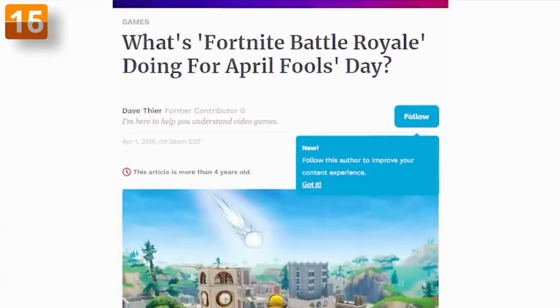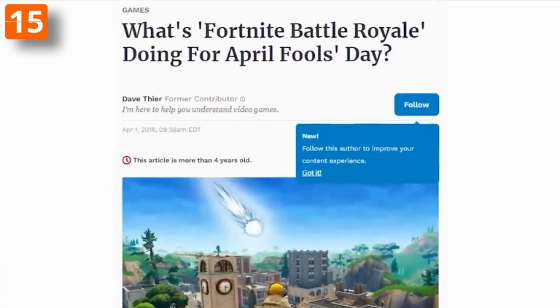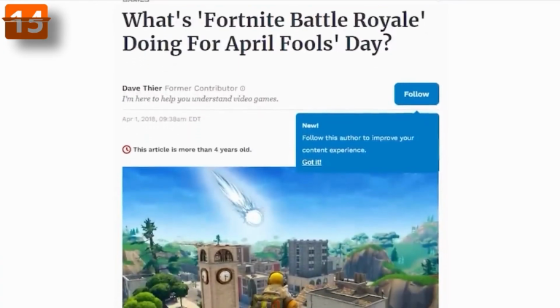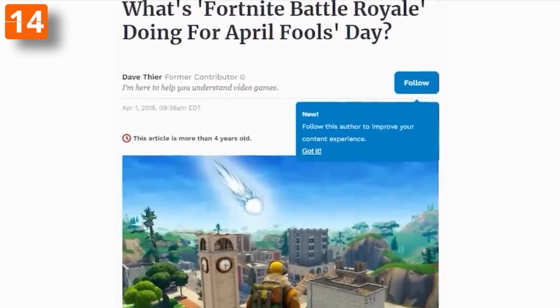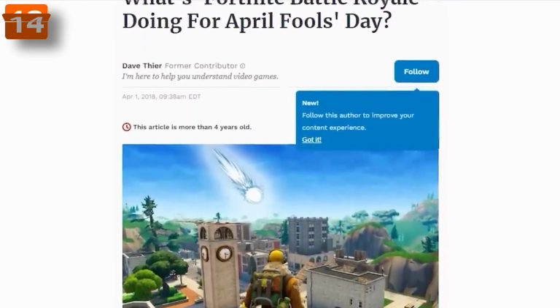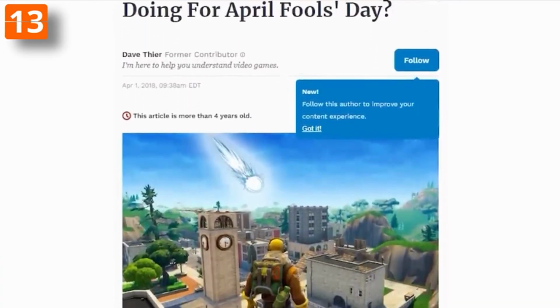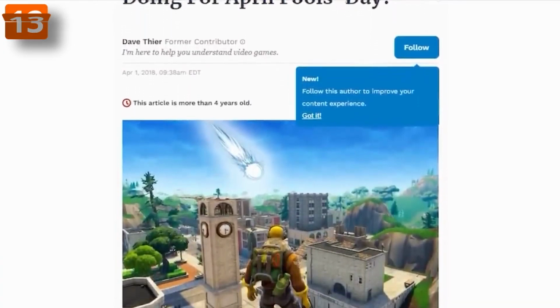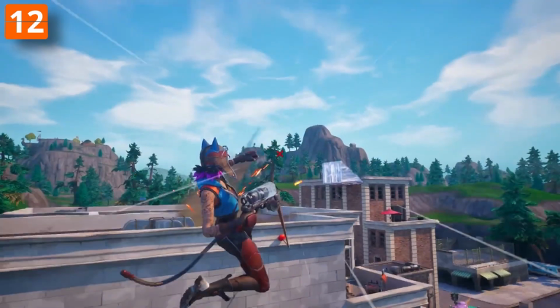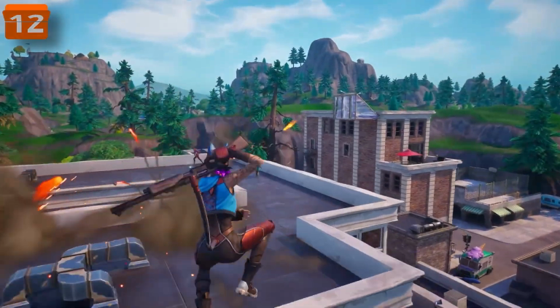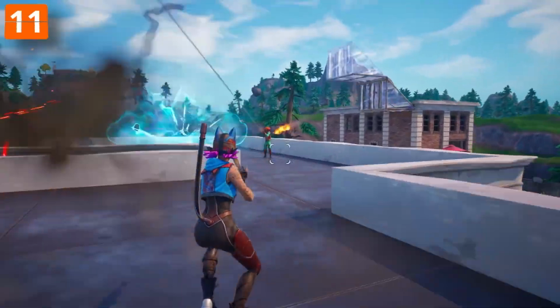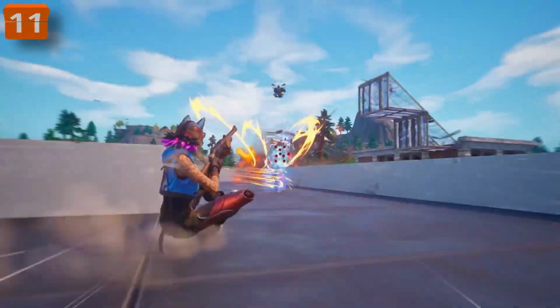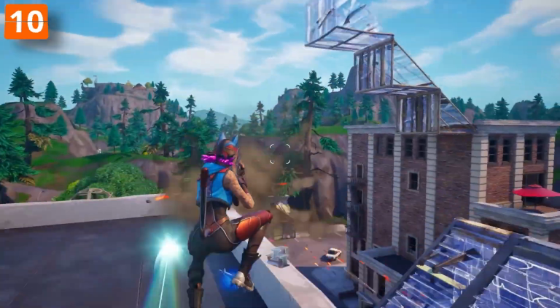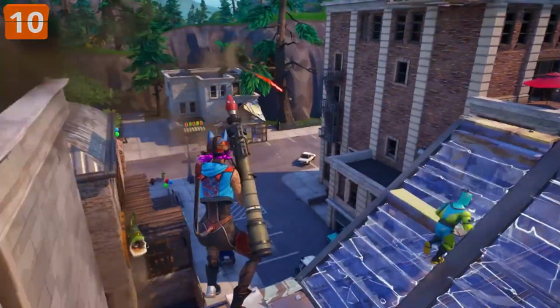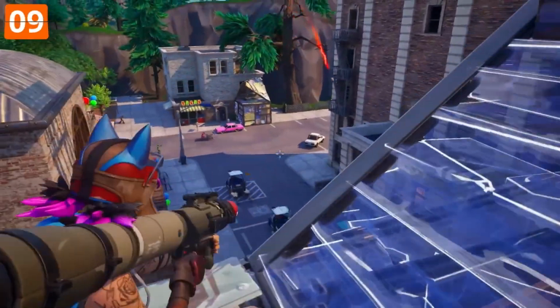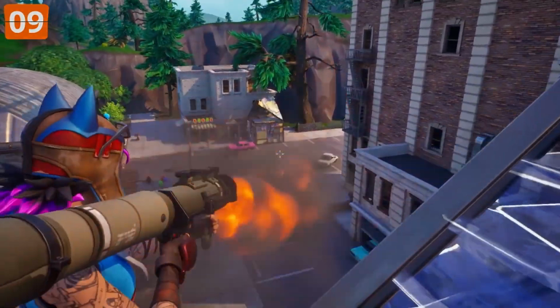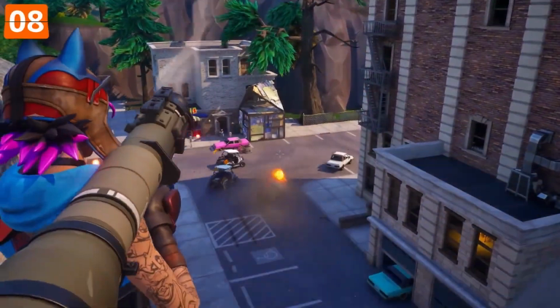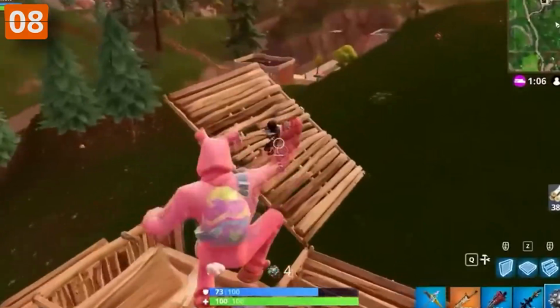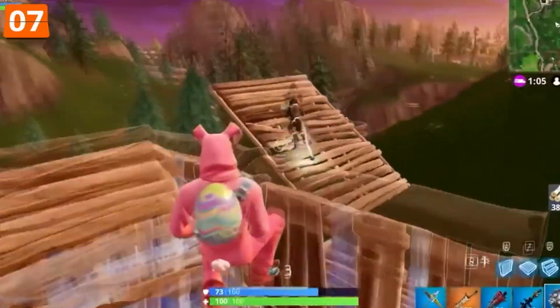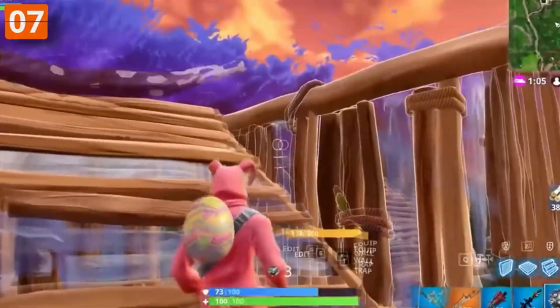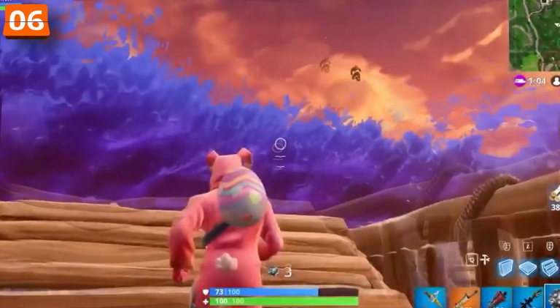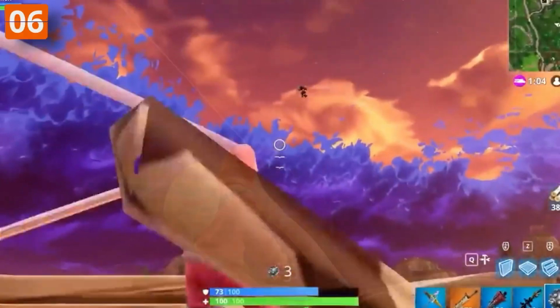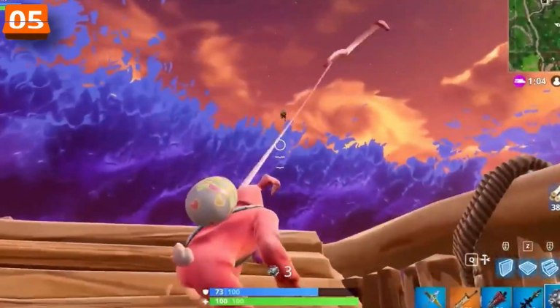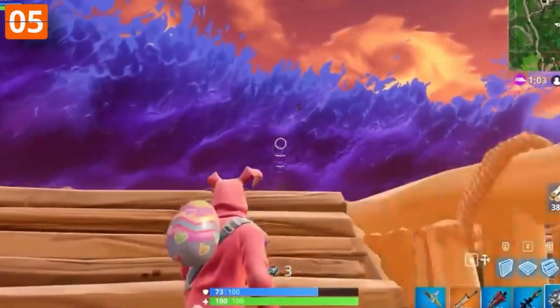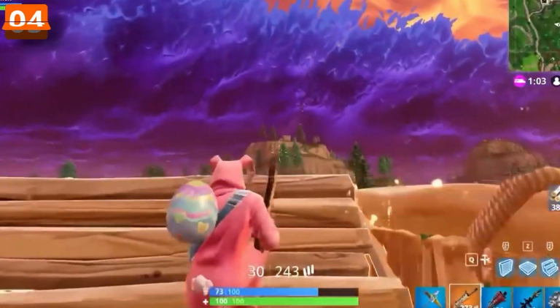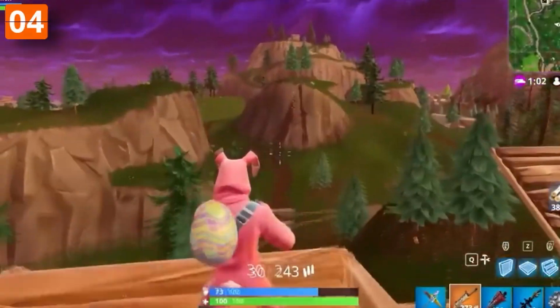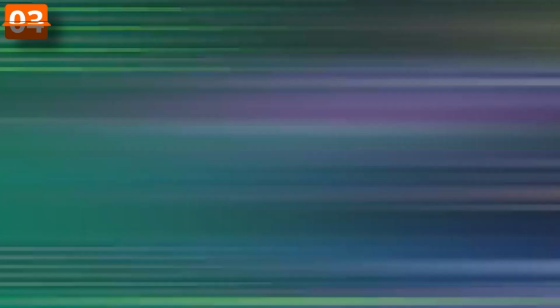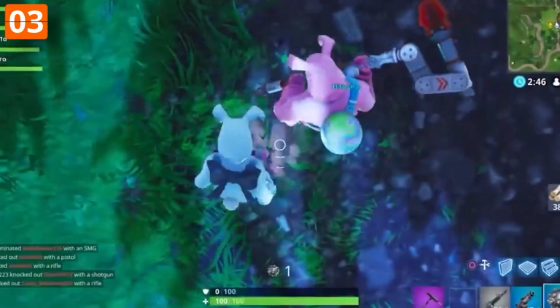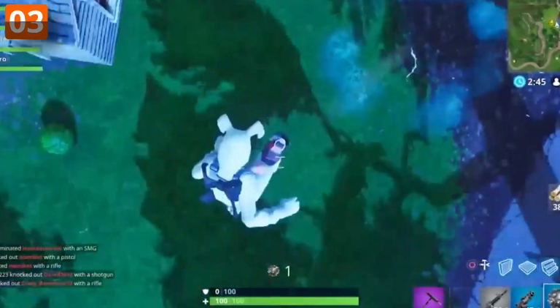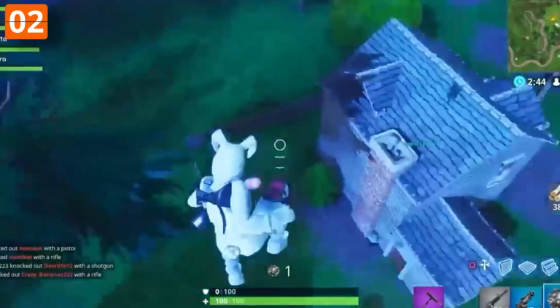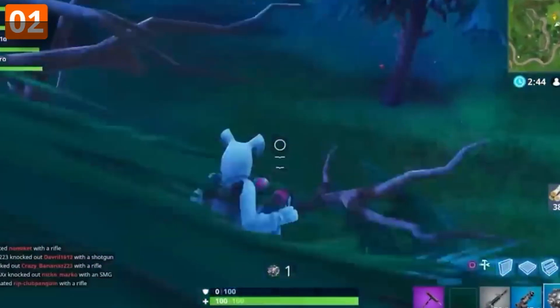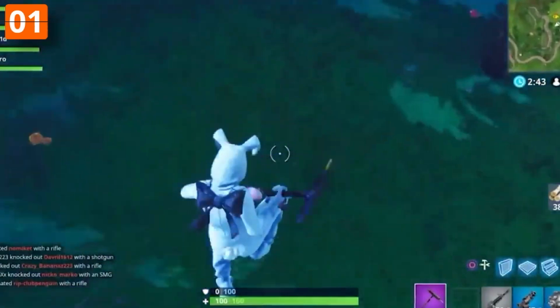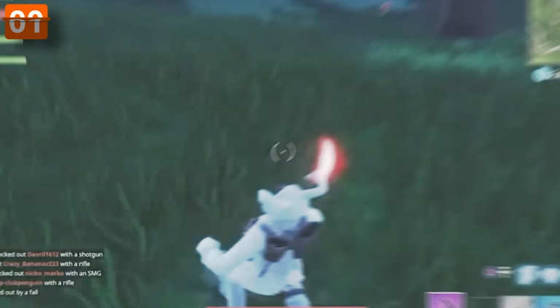In 2018, Fortnite had its first April Fool's Day celebration. They don't do this anymore, but back then they decided to play a funny trick on the players. They secretly made the impulse grenades way more powerful — like 10 times stronger — and this caused people to accidentally launch themselves into their own death.